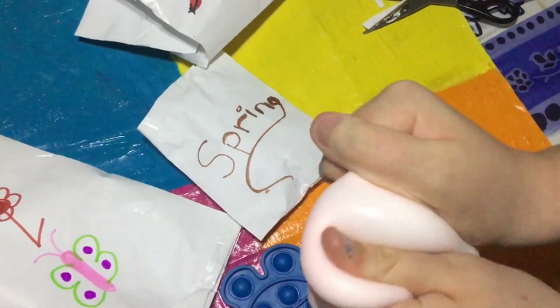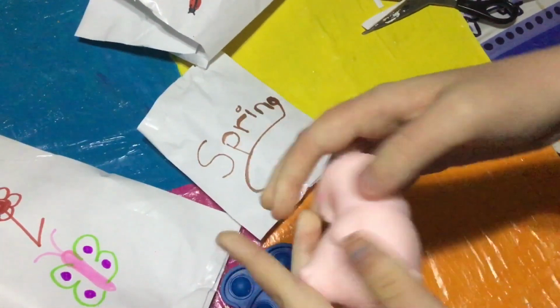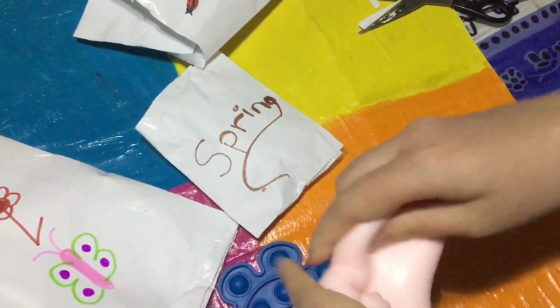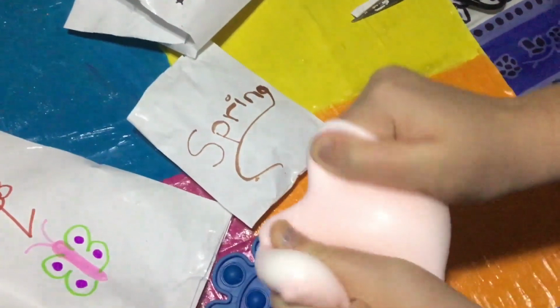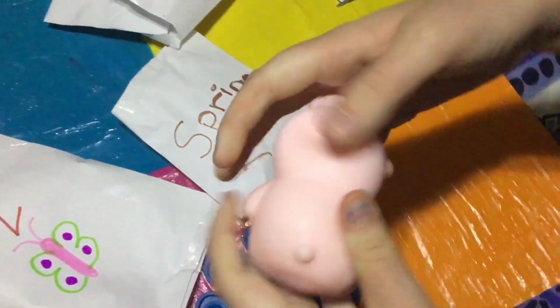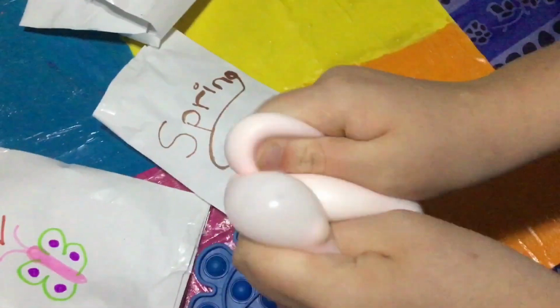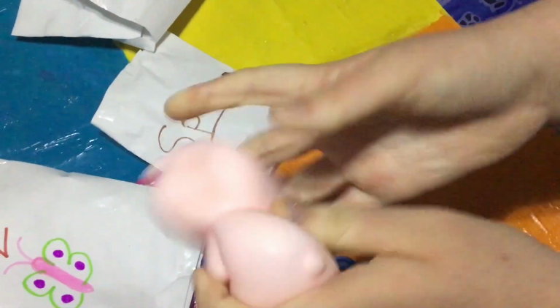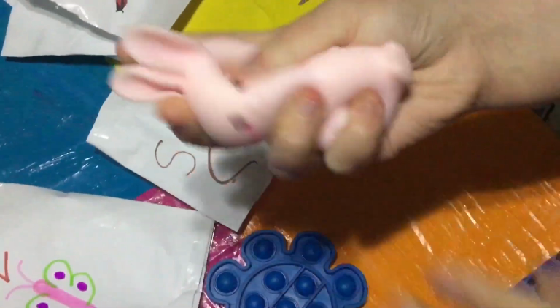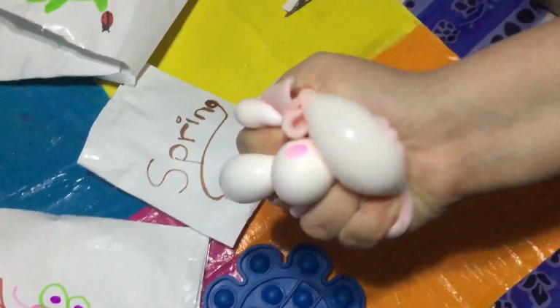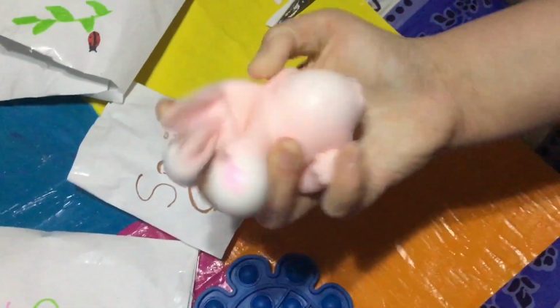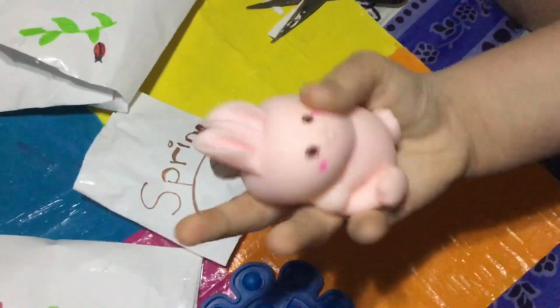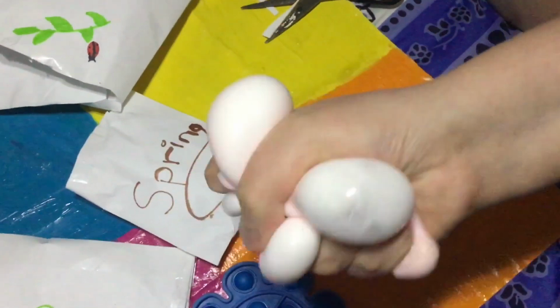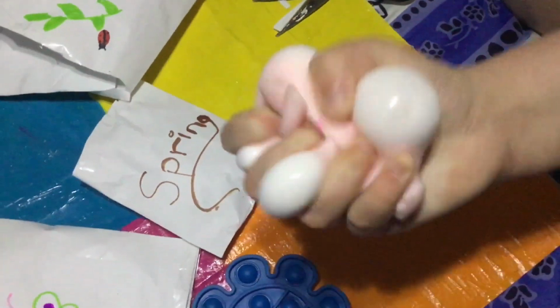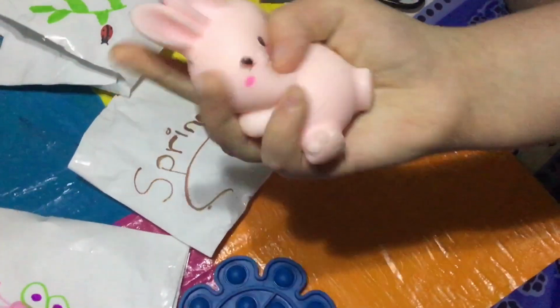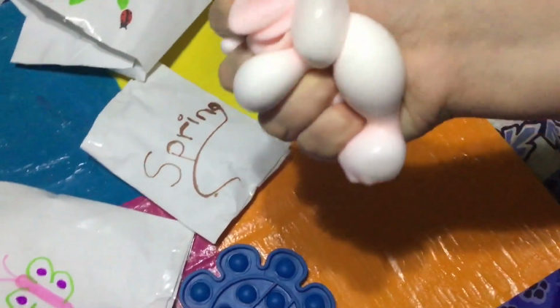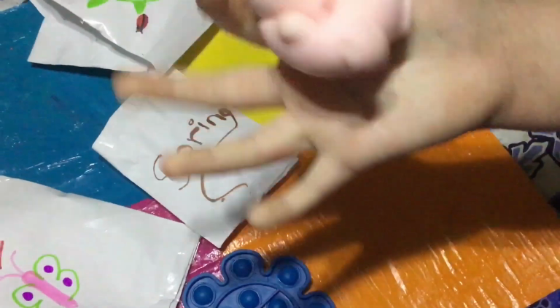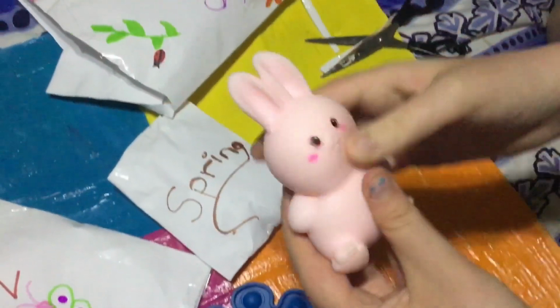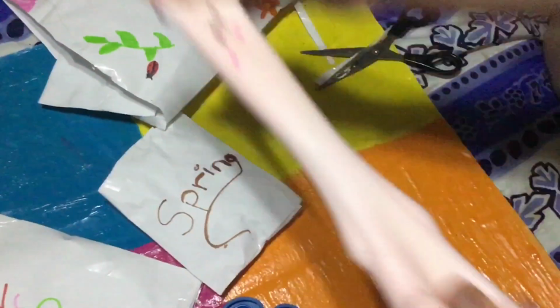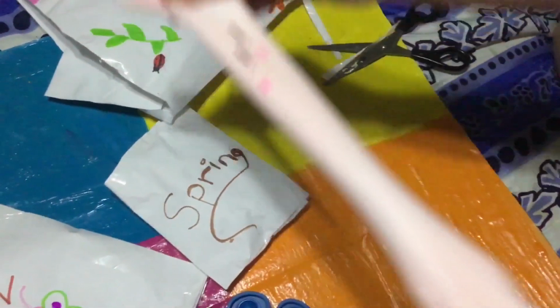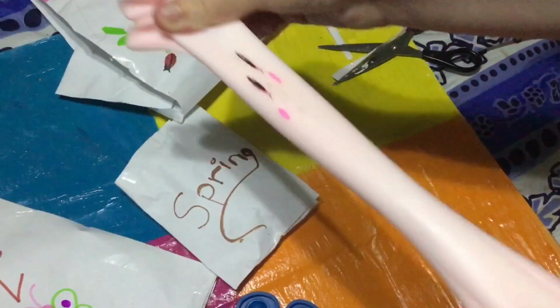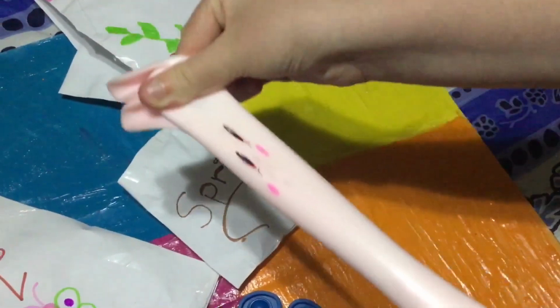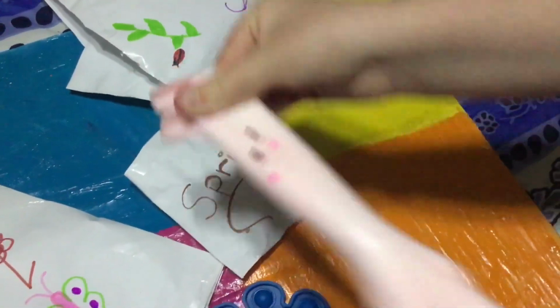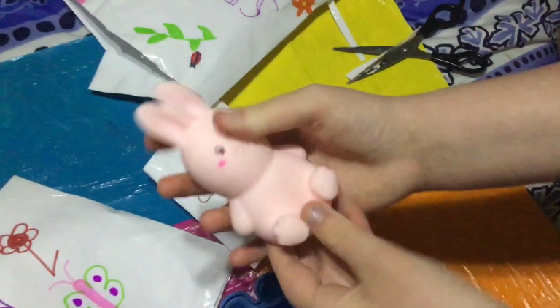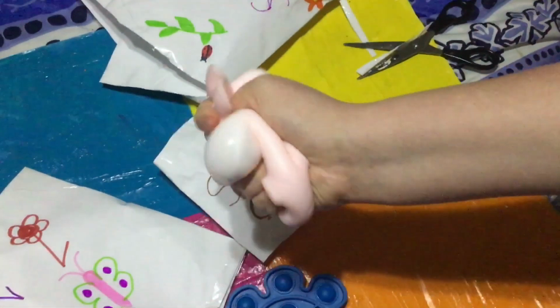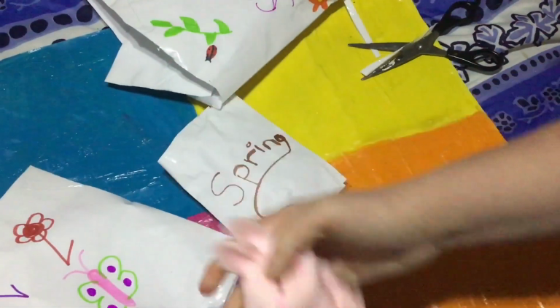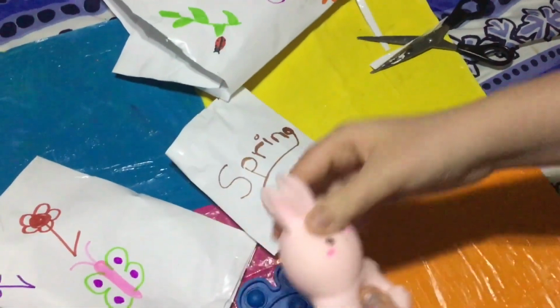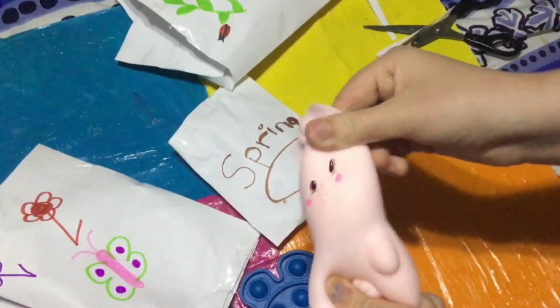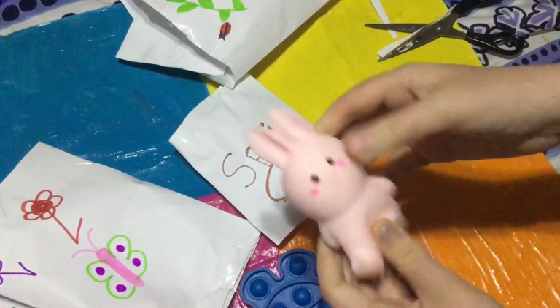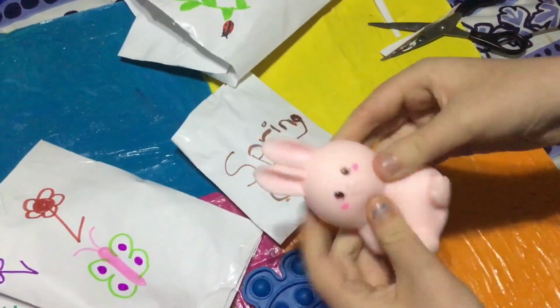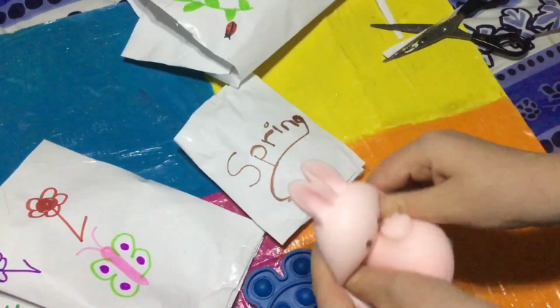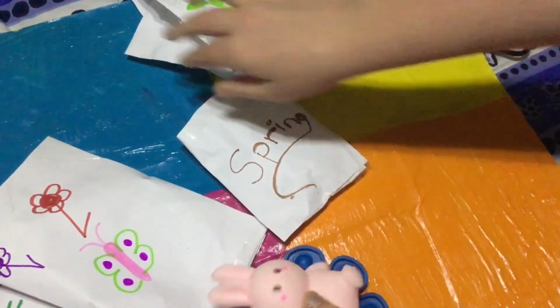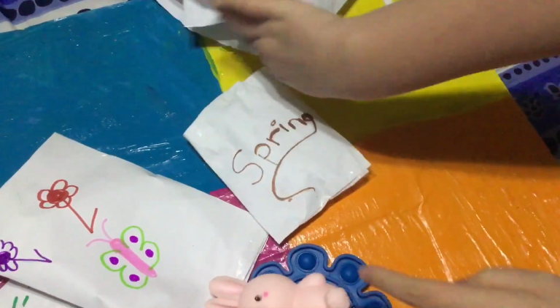It's really nice as a stress reliever — super super squishy, and it's good as a quiet fidget toy. It's very very stretchy. I rate this one an eight out of ten.